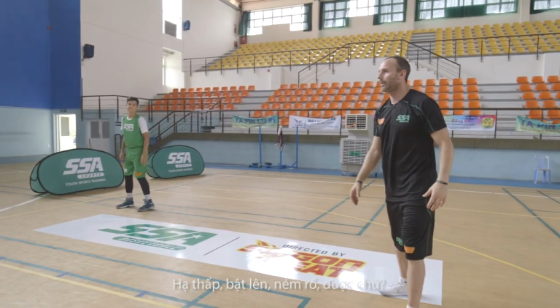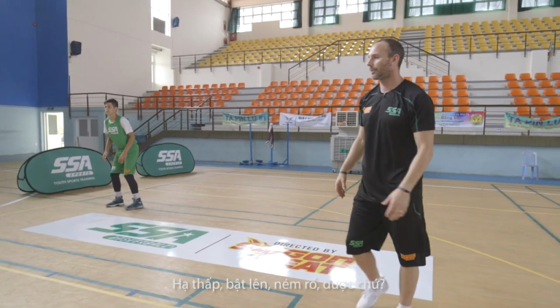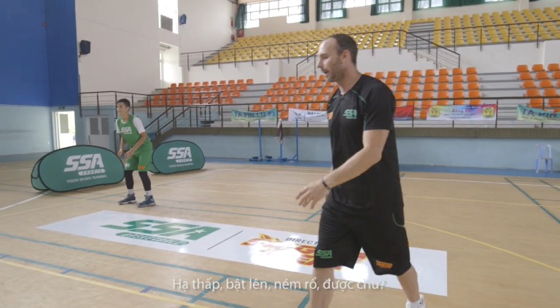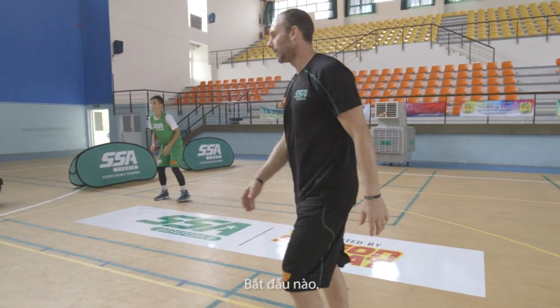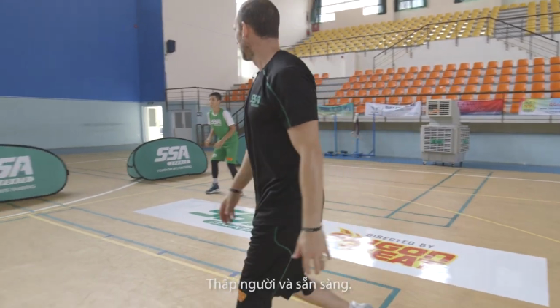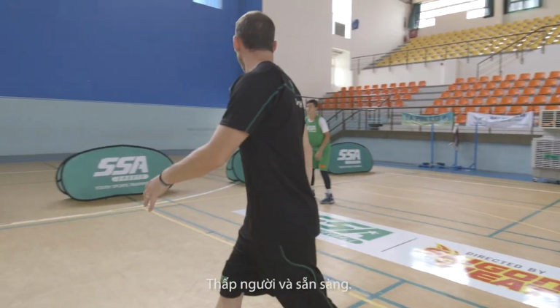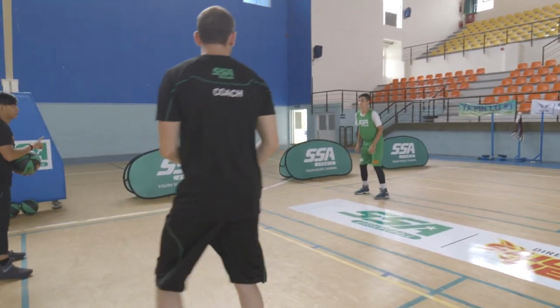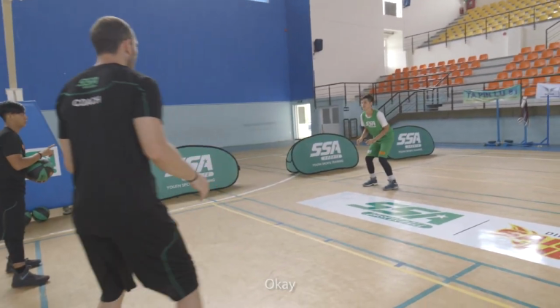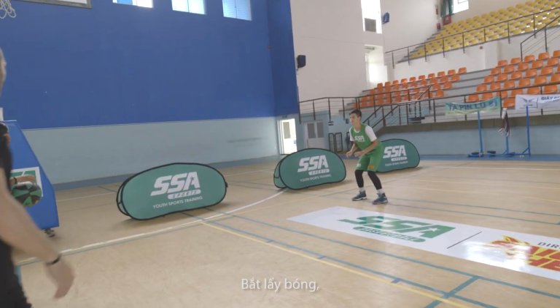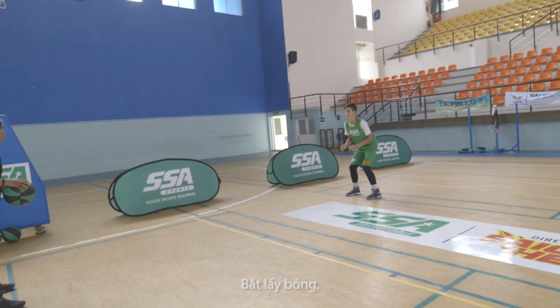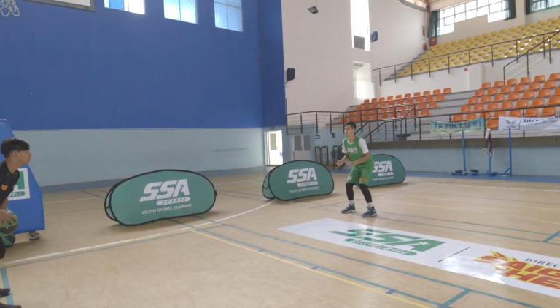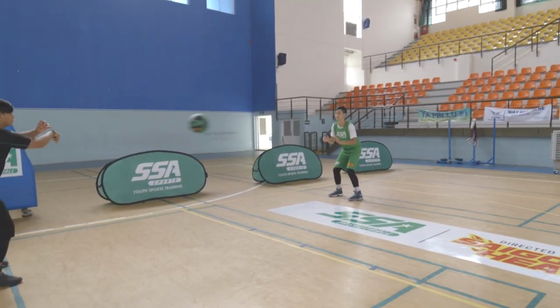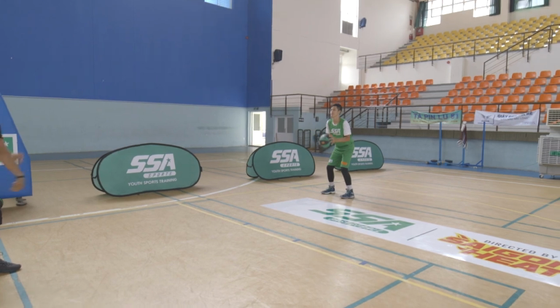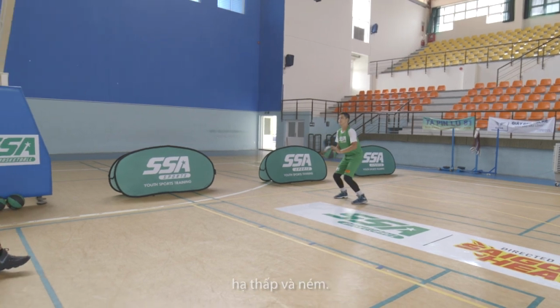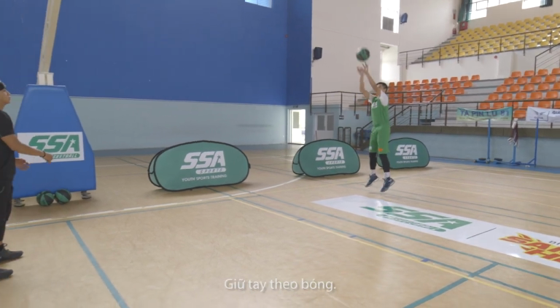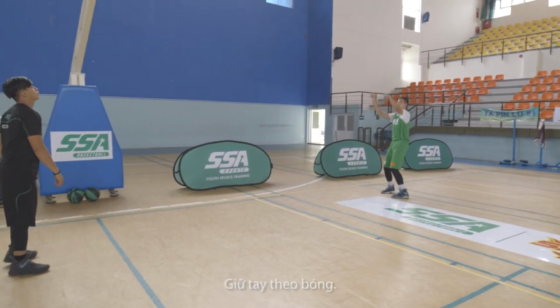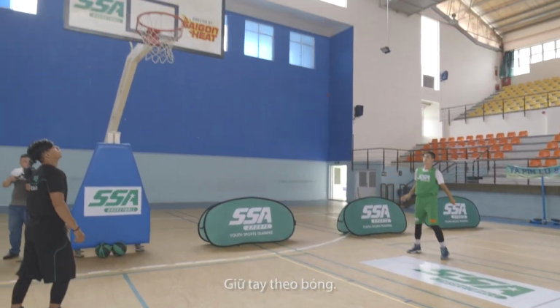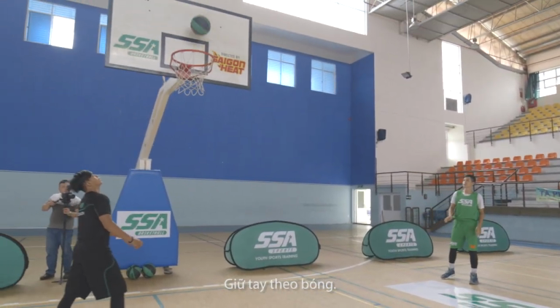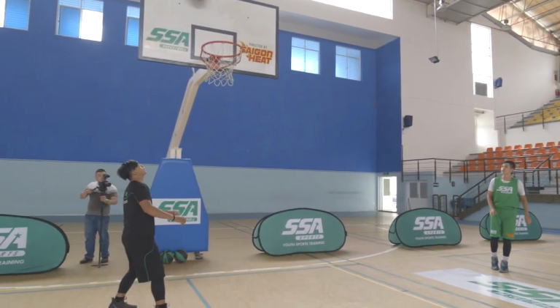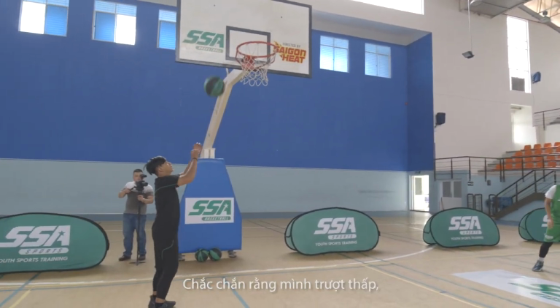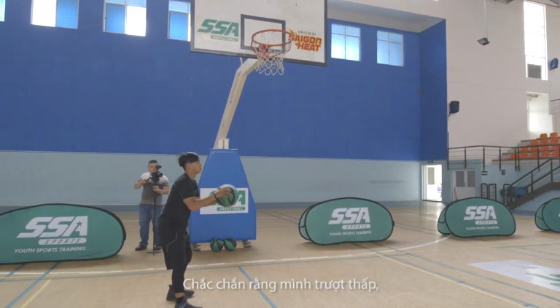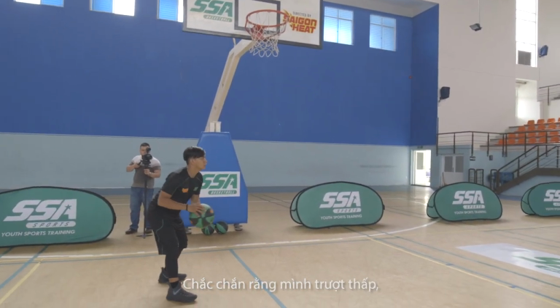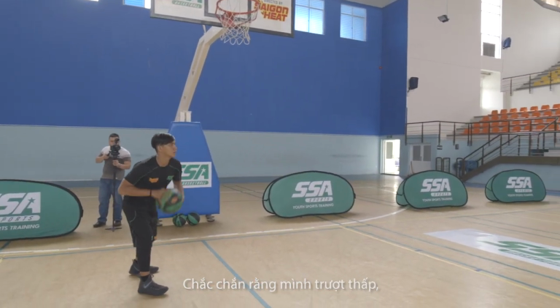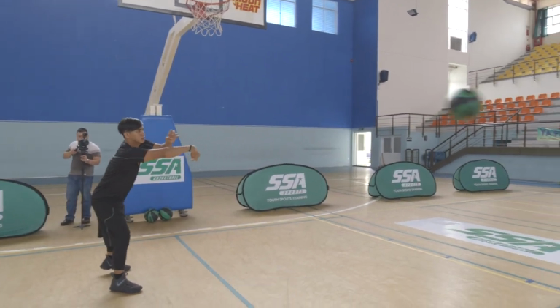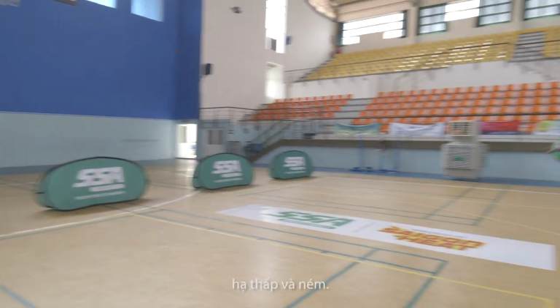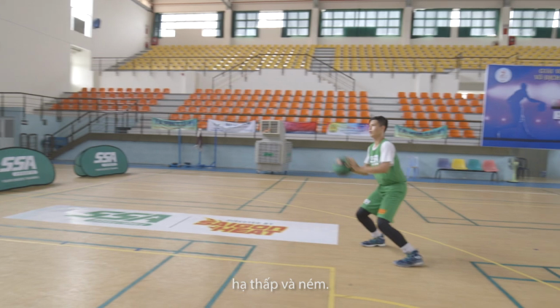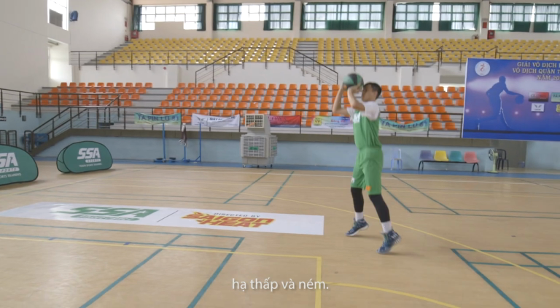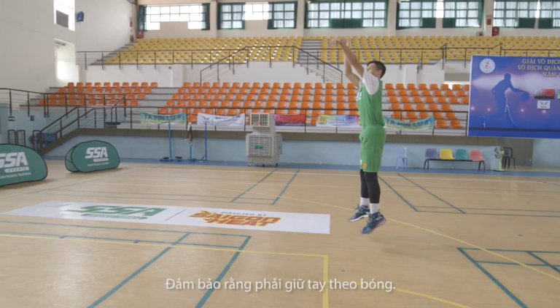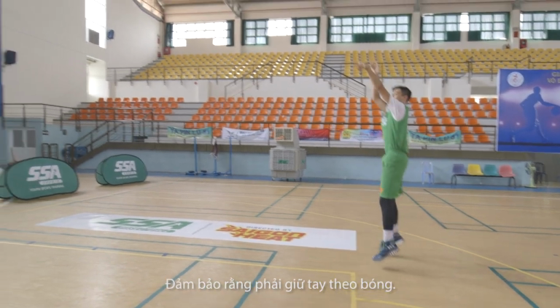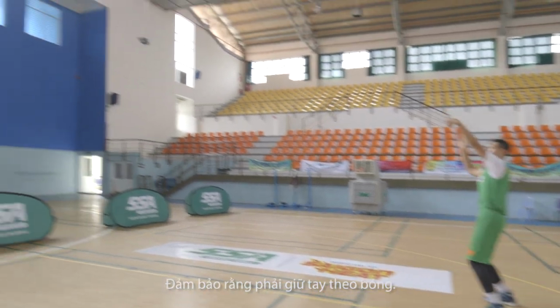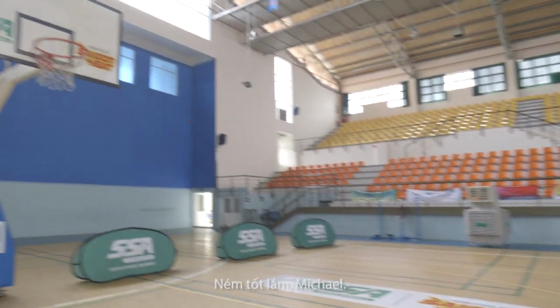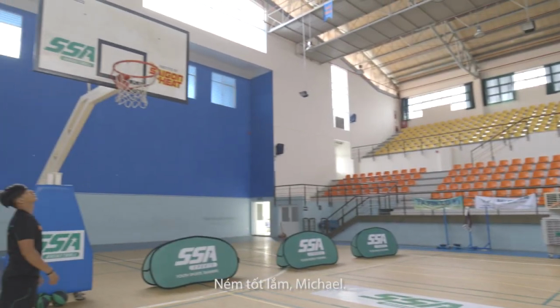Down, up, through. Low and ready — okay, catch the pass. Down and through. Hold your follow through. Good. So let's make sure we slide low, down, and through. Let's make sure we hold our shot. Good shot Marco.